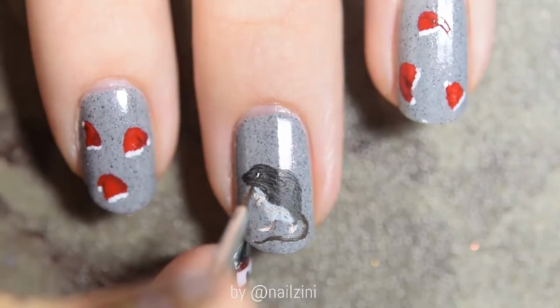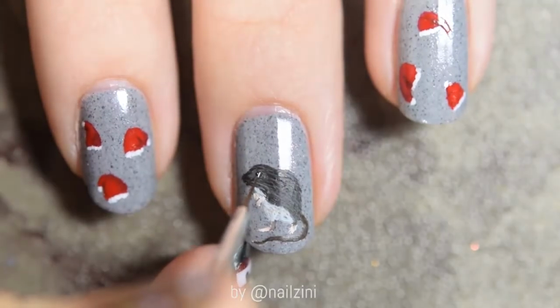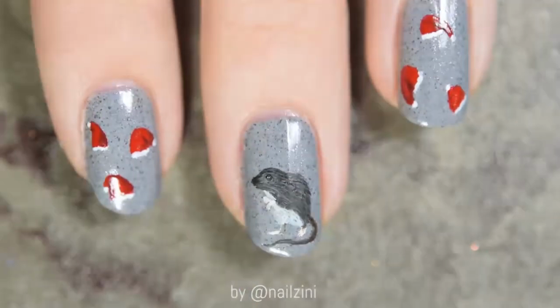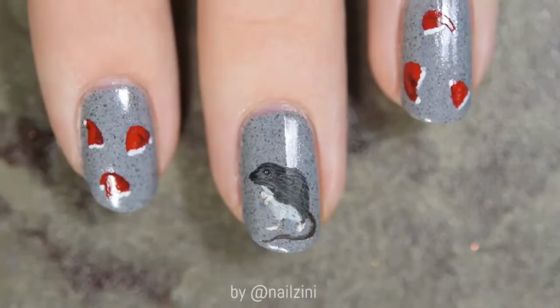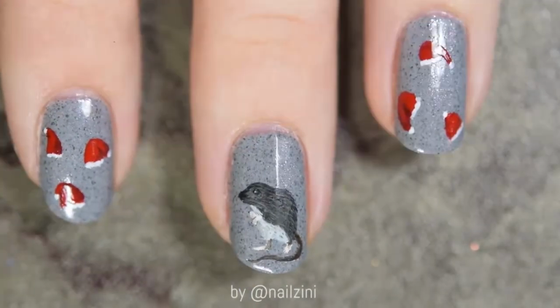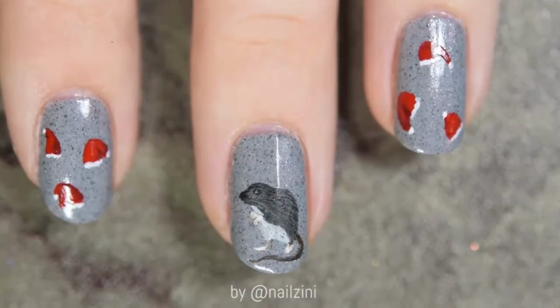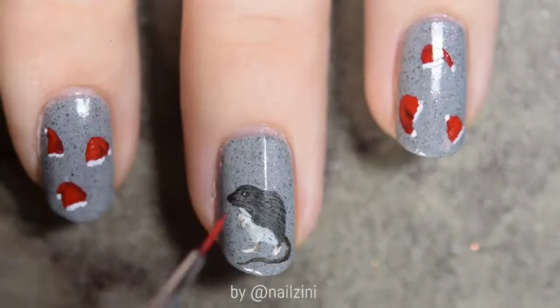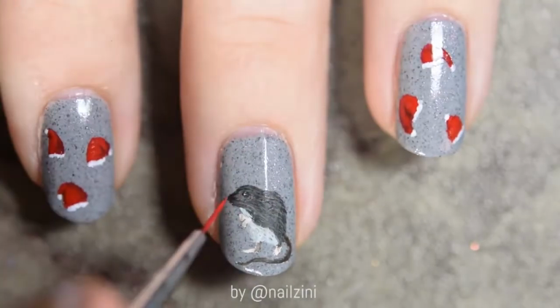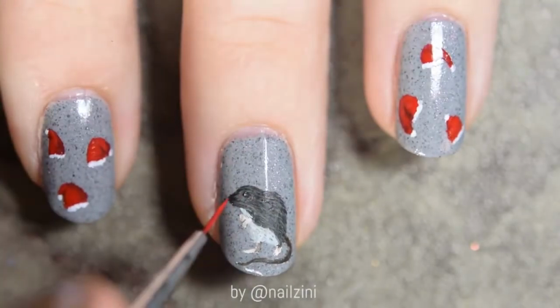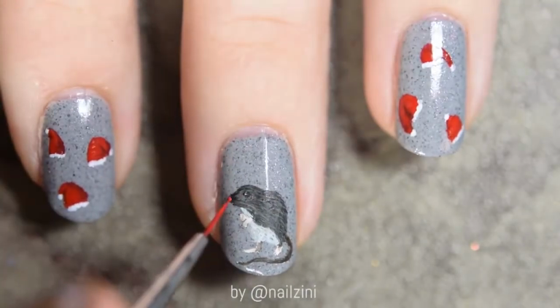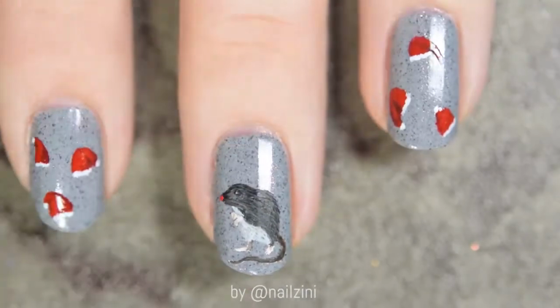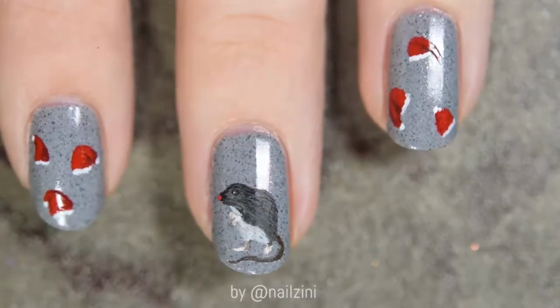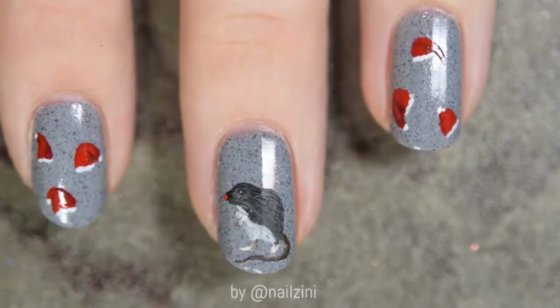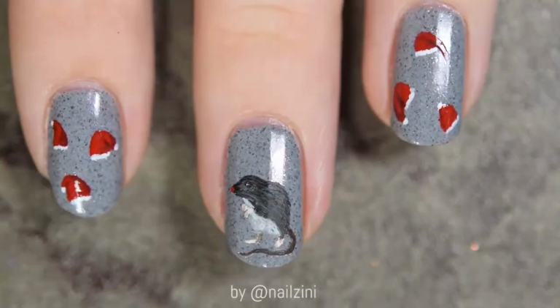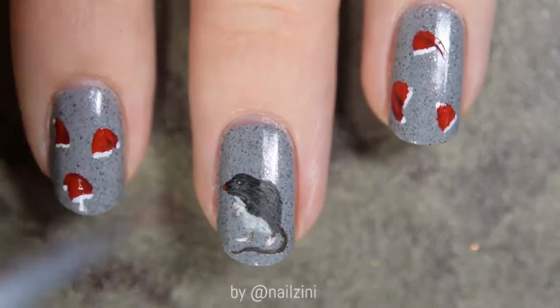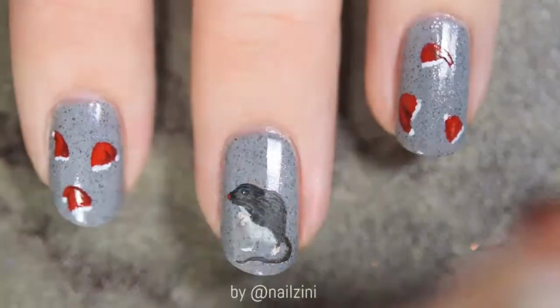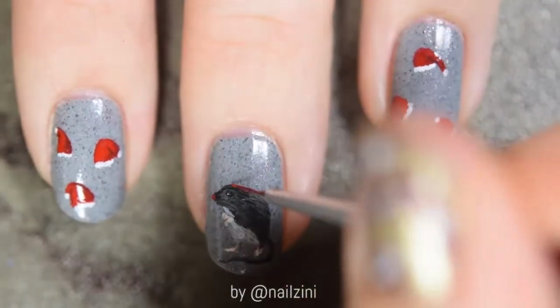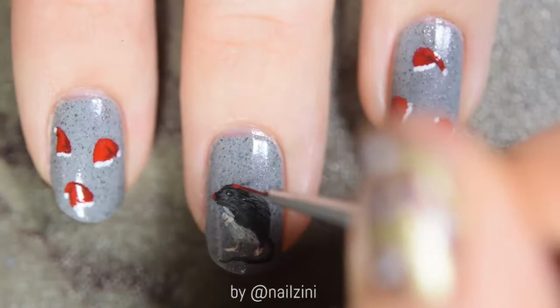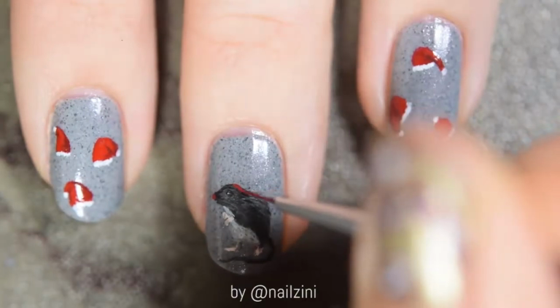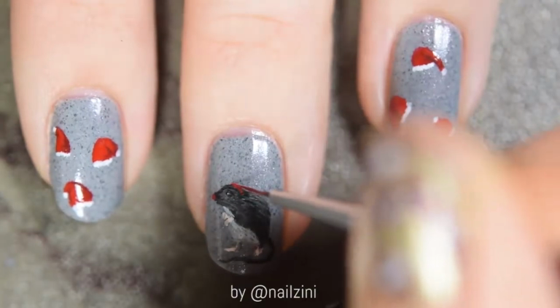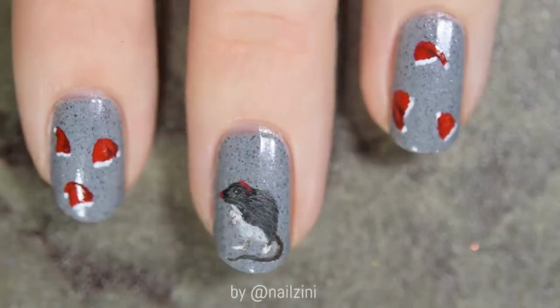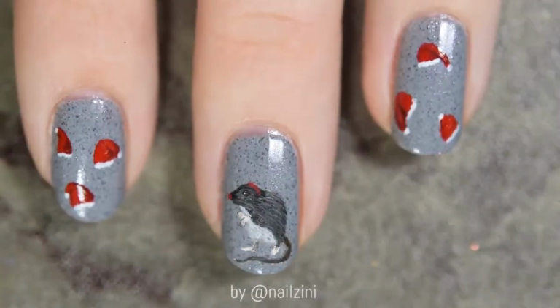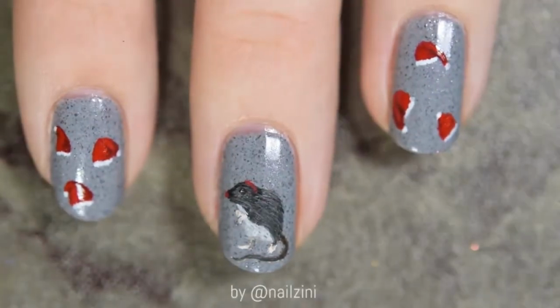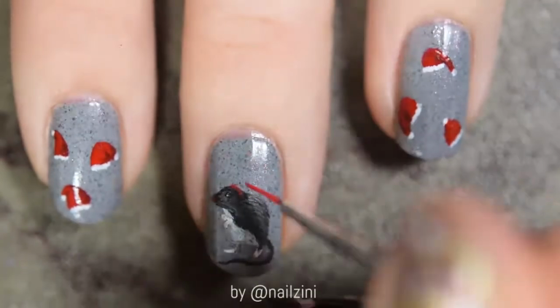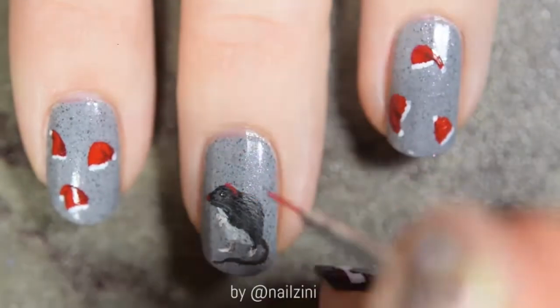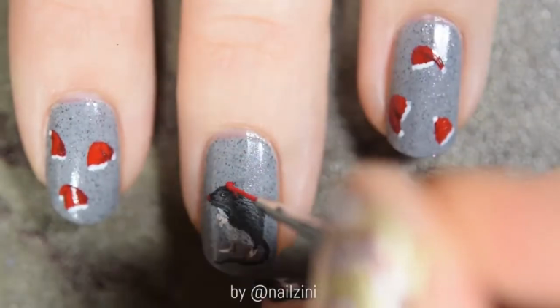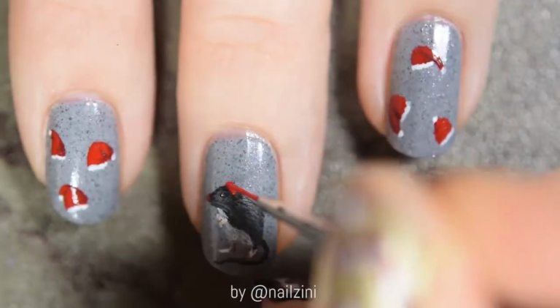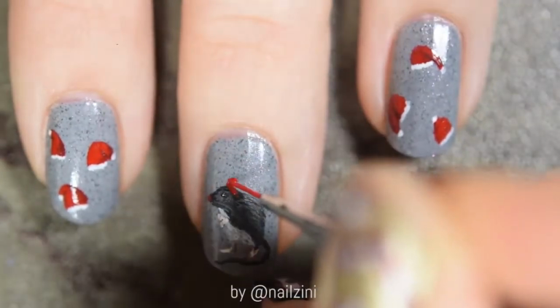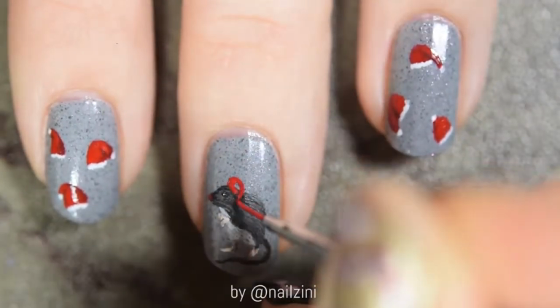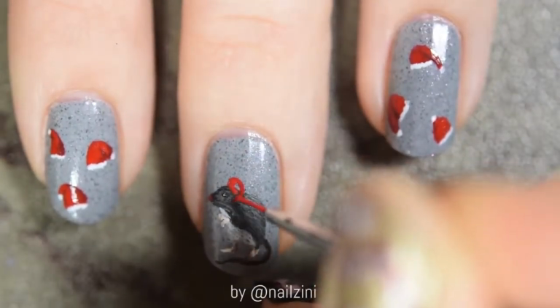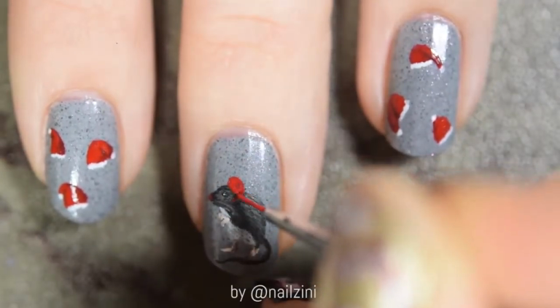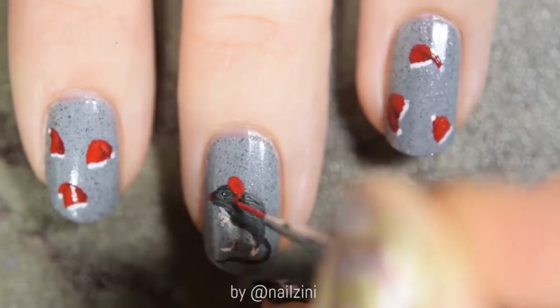Since this is Rudolph the red-nosed rat, use a bright red to draw its little nose. I won't be drawing his ears since I'll be adding a little Christmas hat.